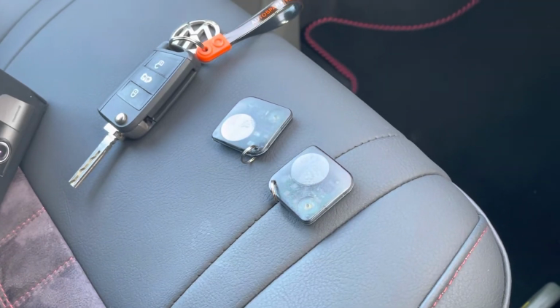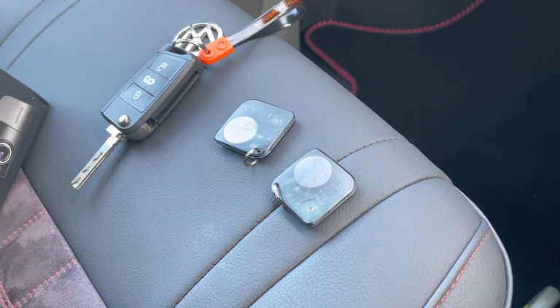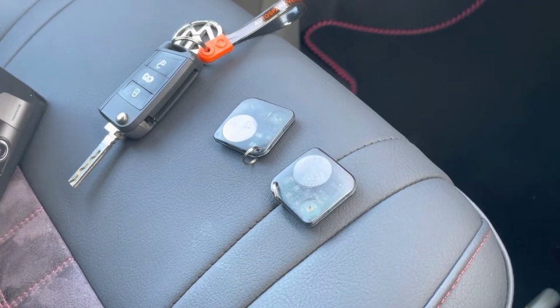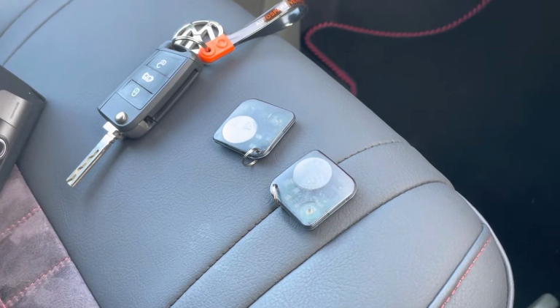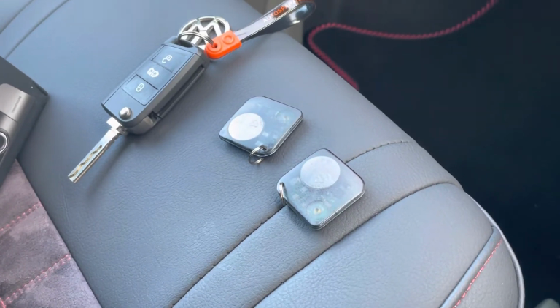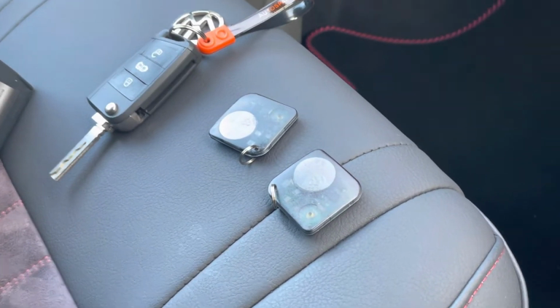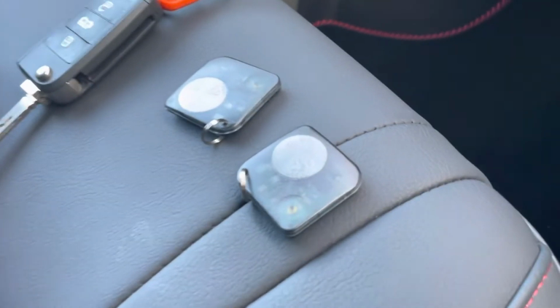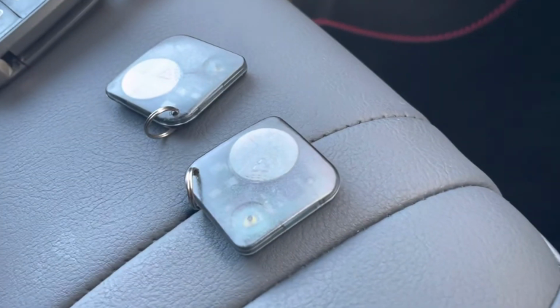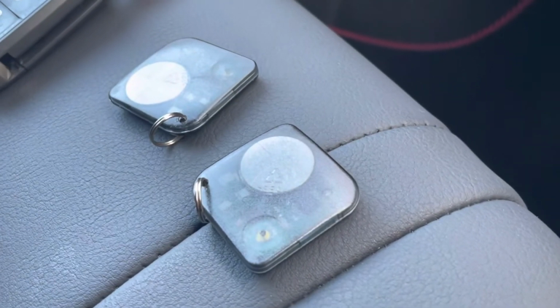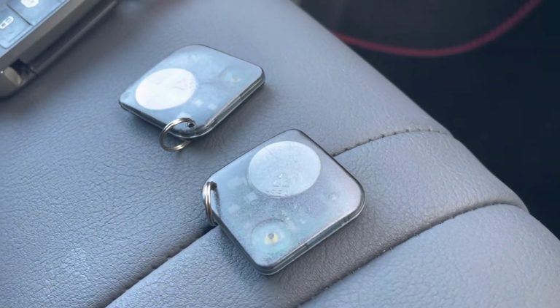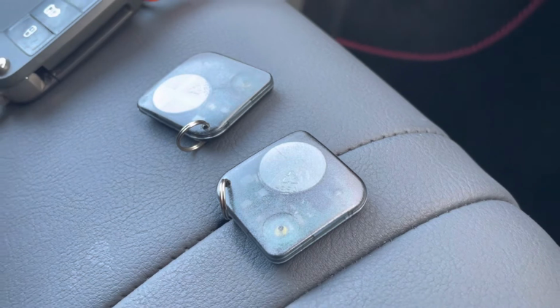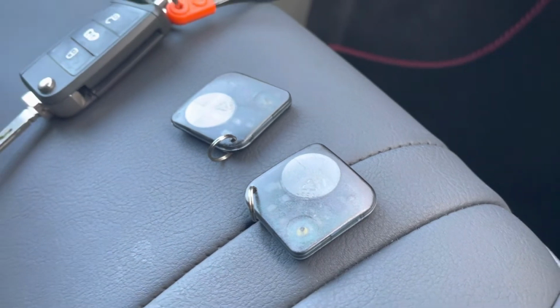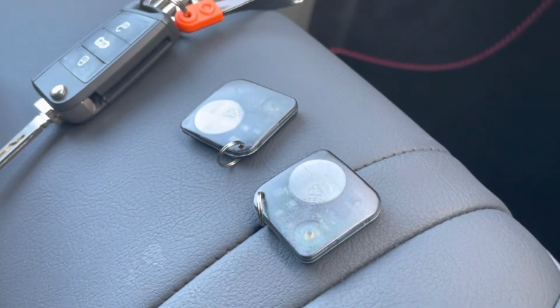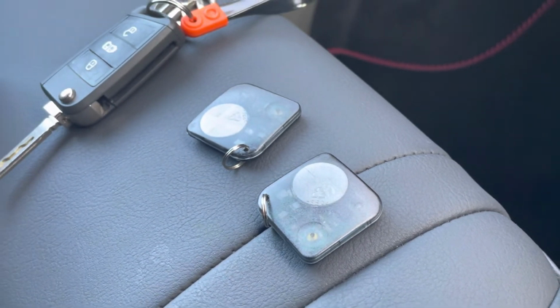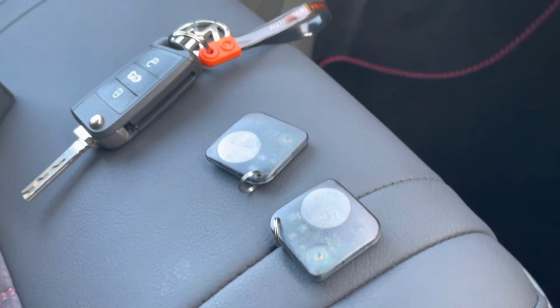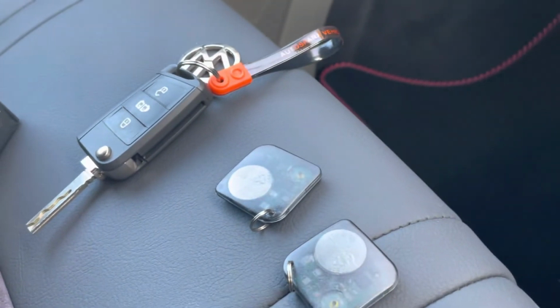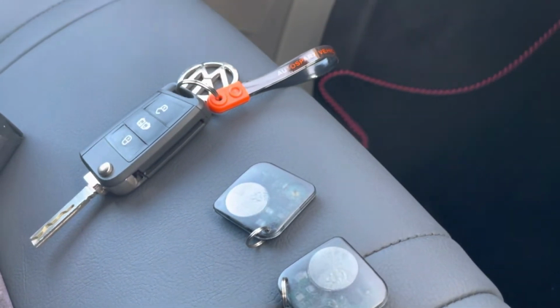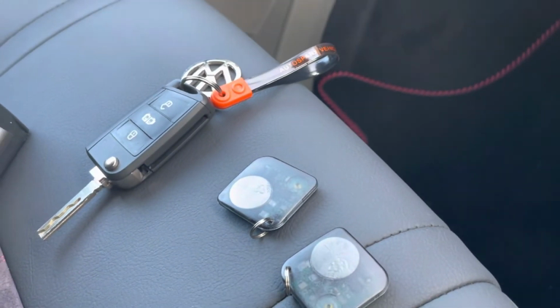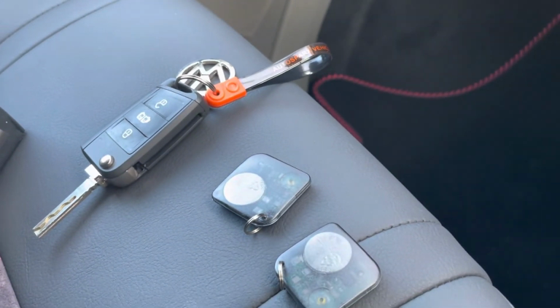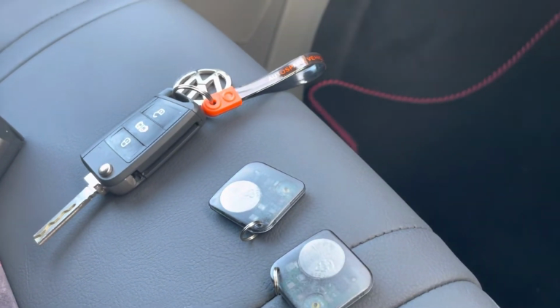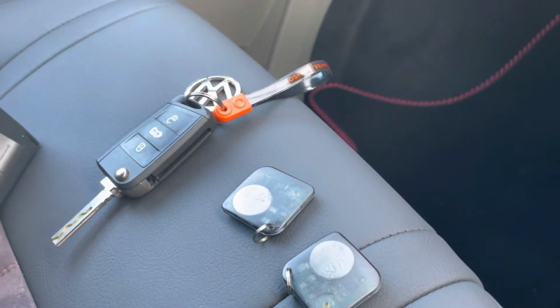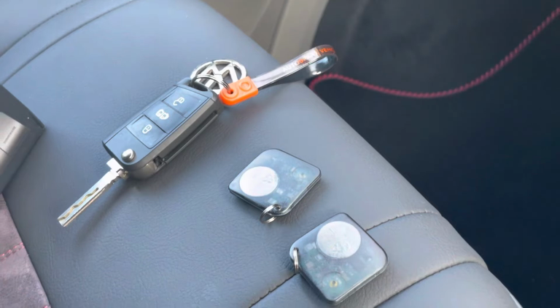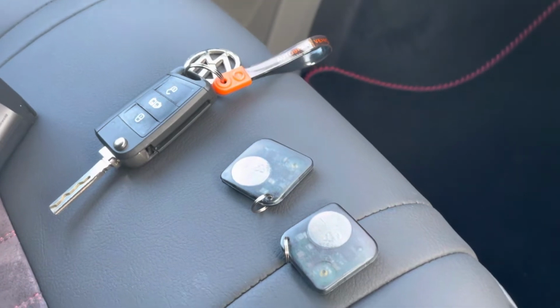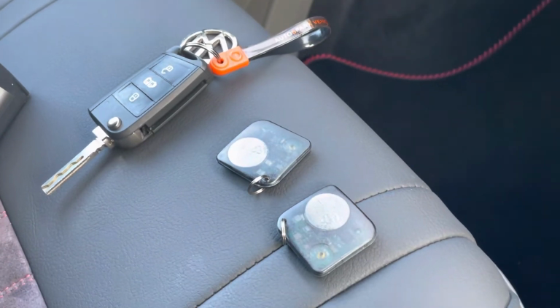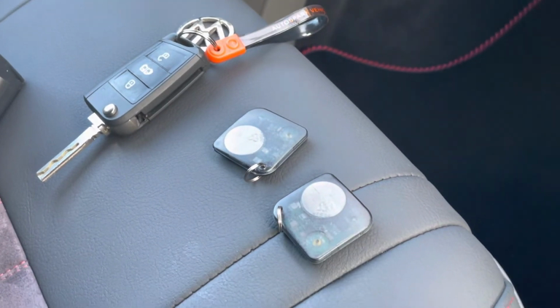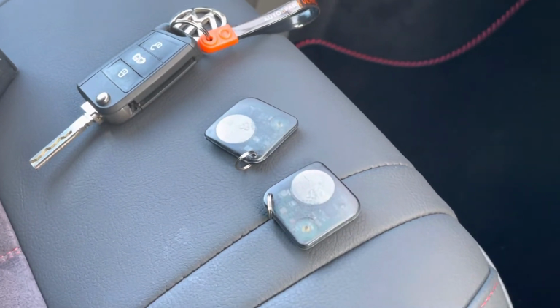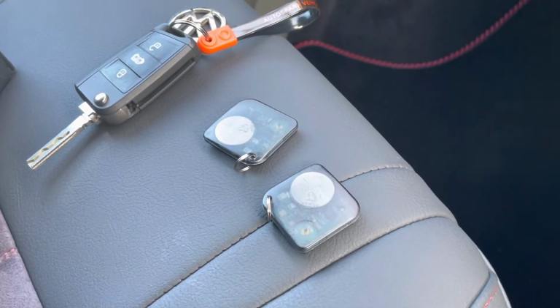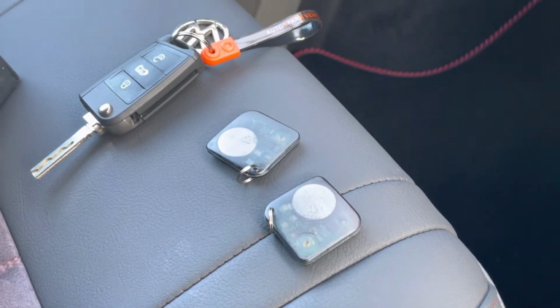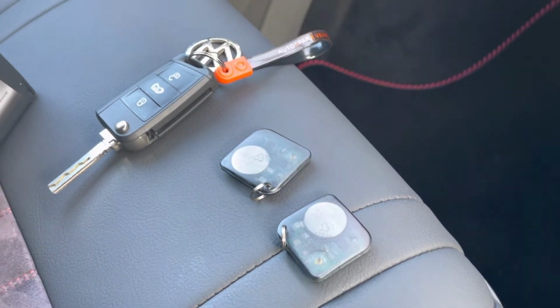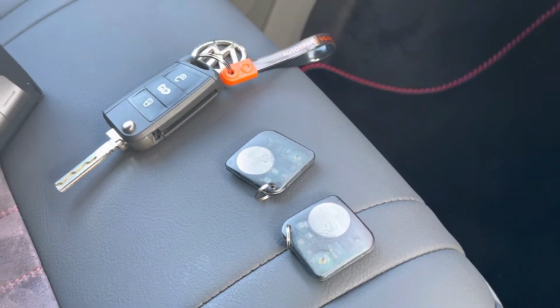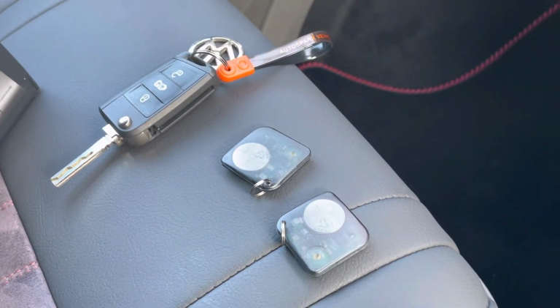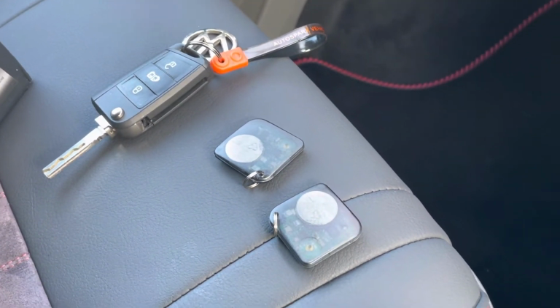There is an emergency override procedure with all the security systems we install. Should you lose your RFID card or your battery goes flat, there's an emergency procedure that gets you back on the road again.